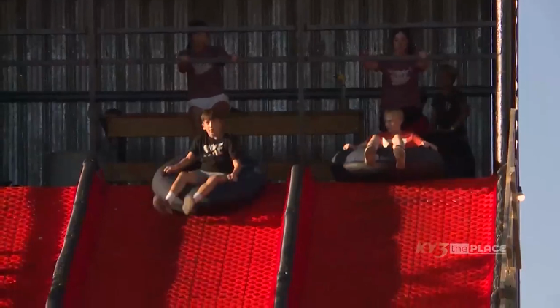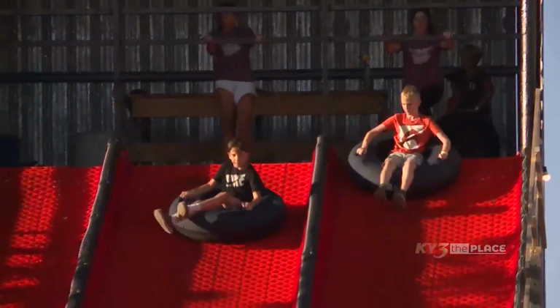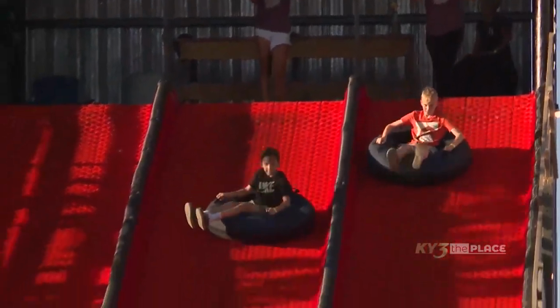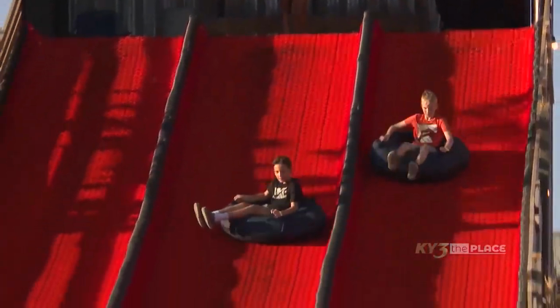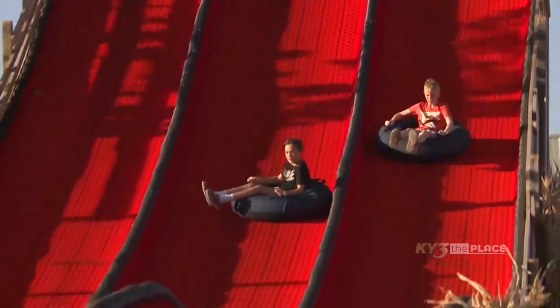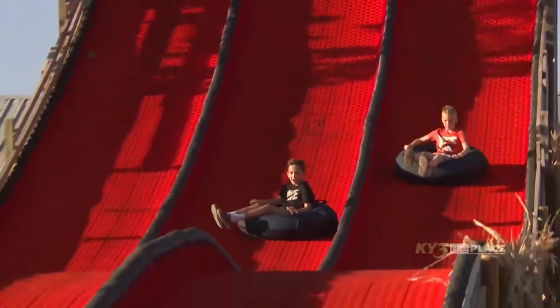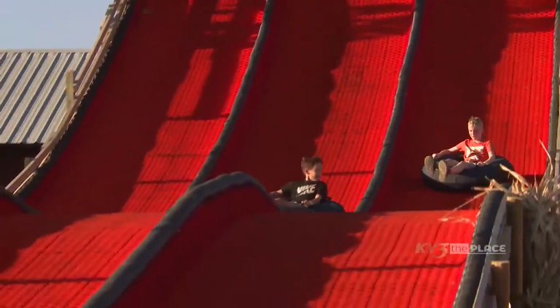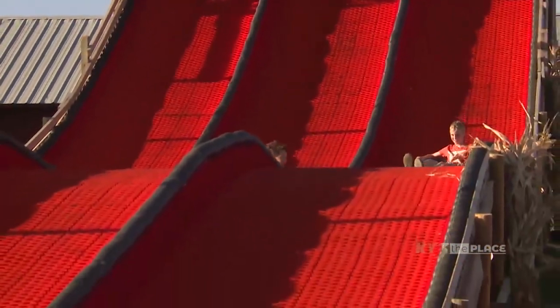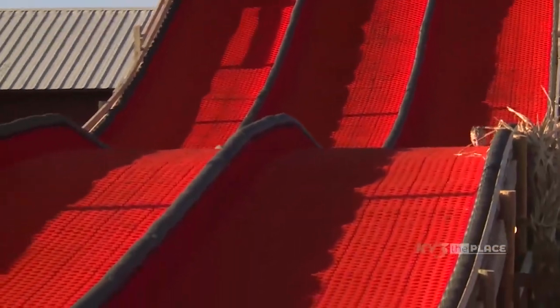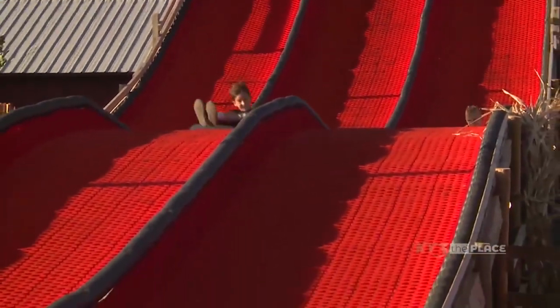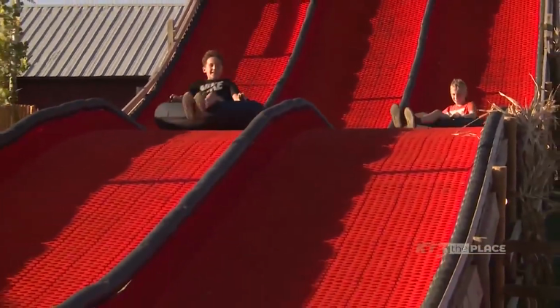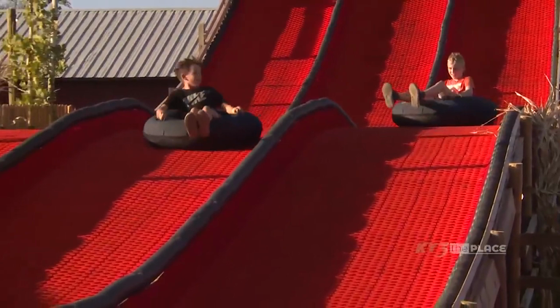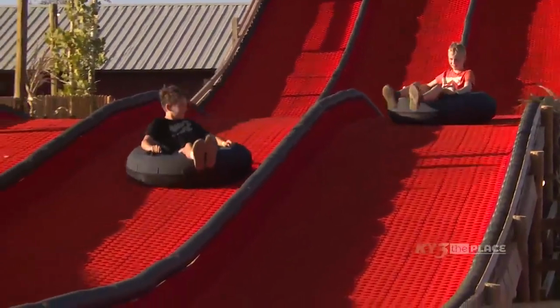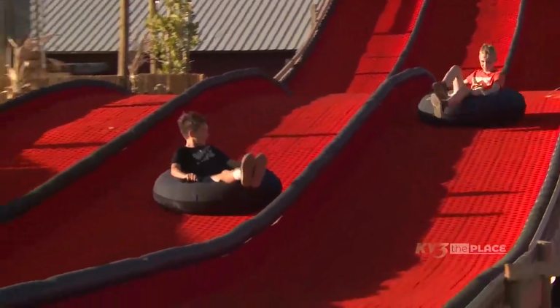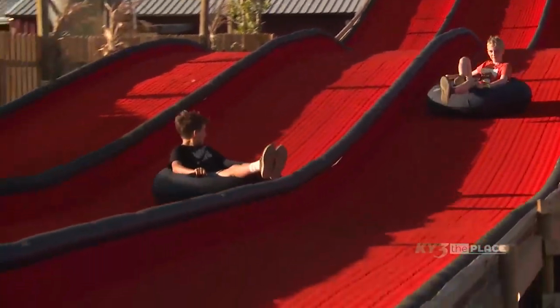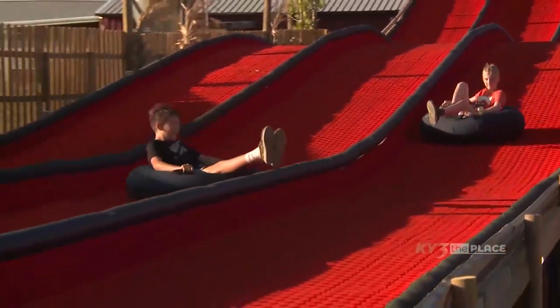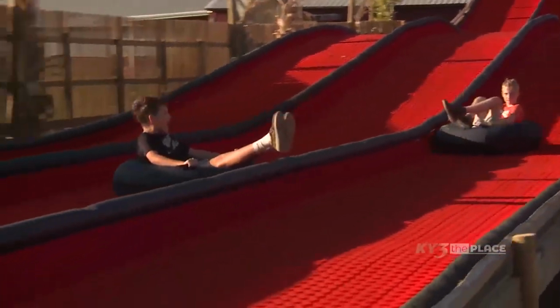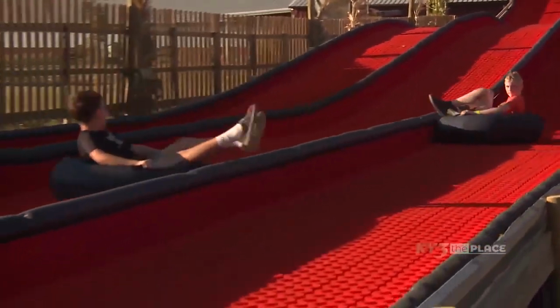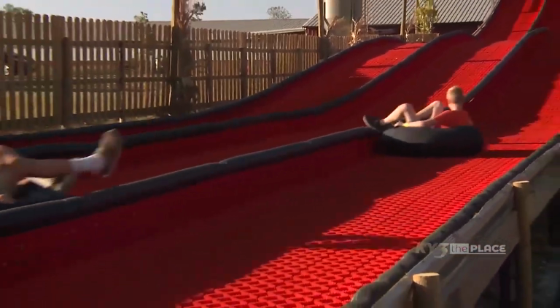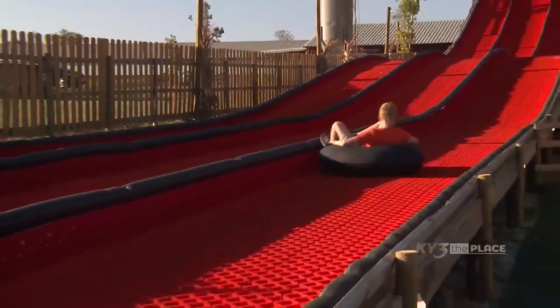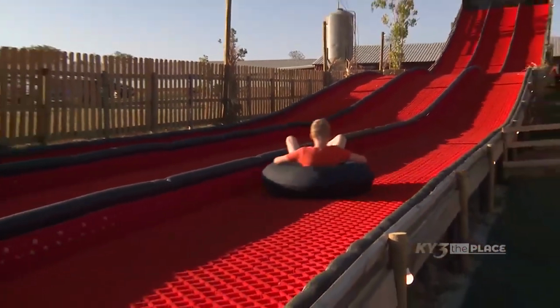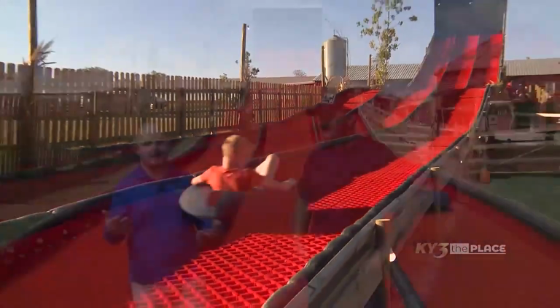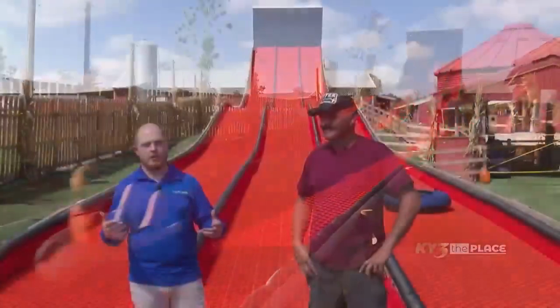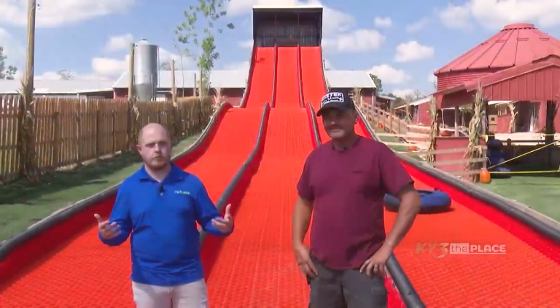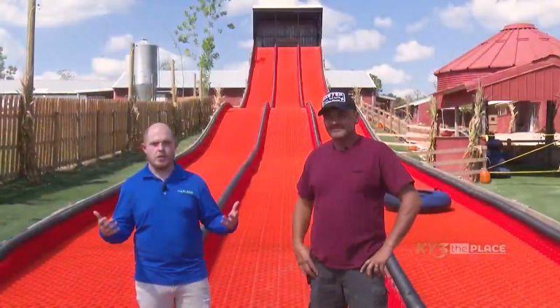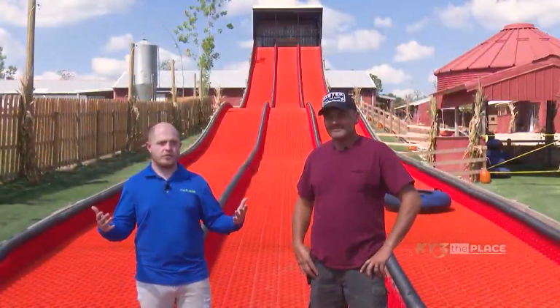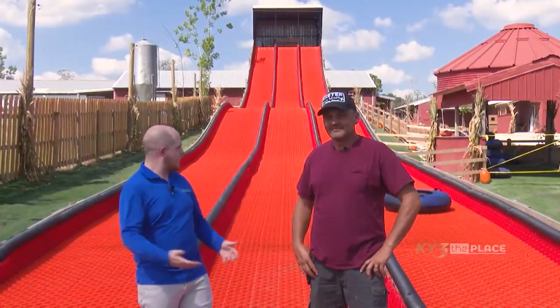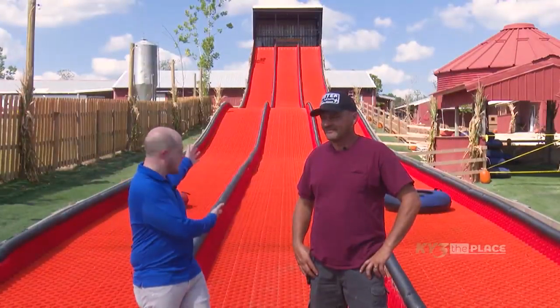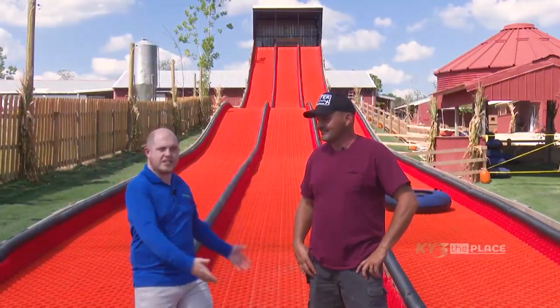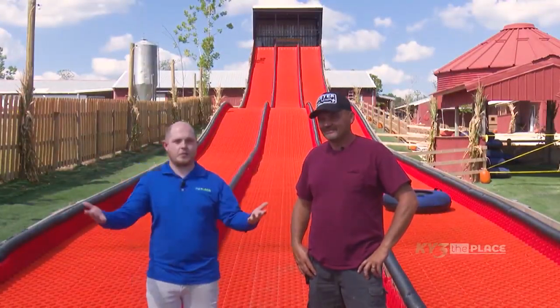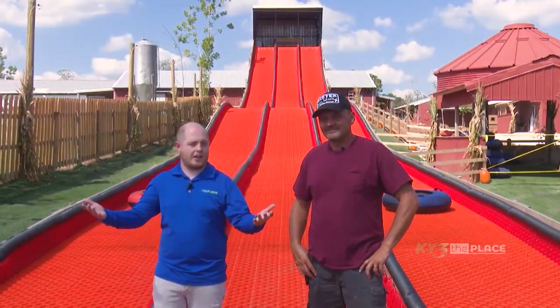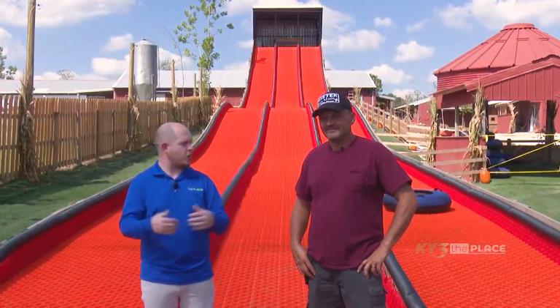We are here at the Exeter Corn Maze in Exeter, Missouri to give you guys a quick look at everything you can expect when you come out here. I'm here with Artie, the man himself — he's the guy that keeps everything running here, including new things like this giant slide.